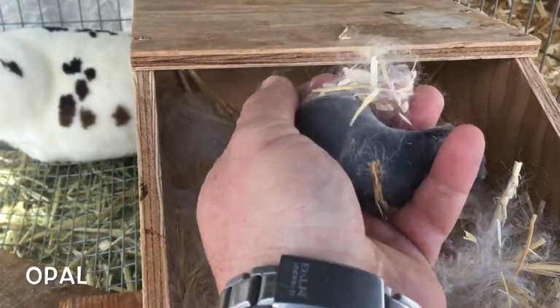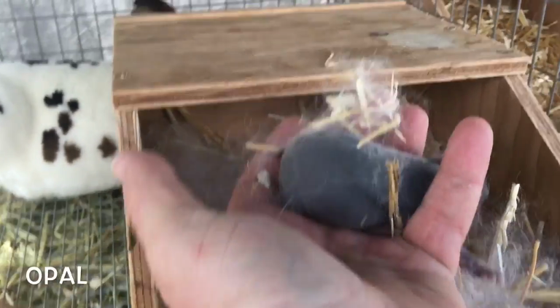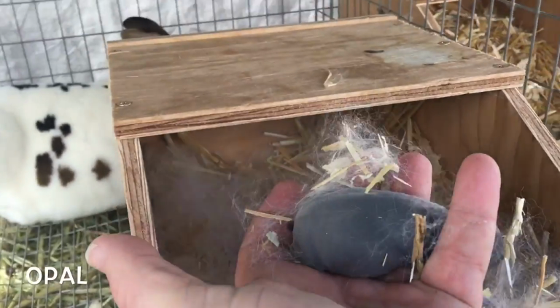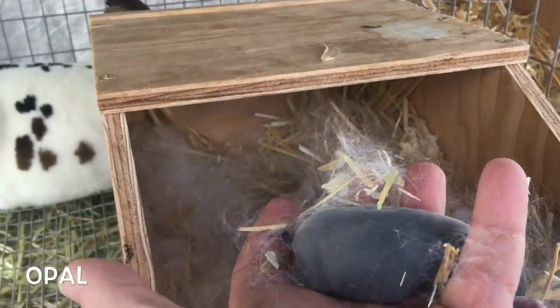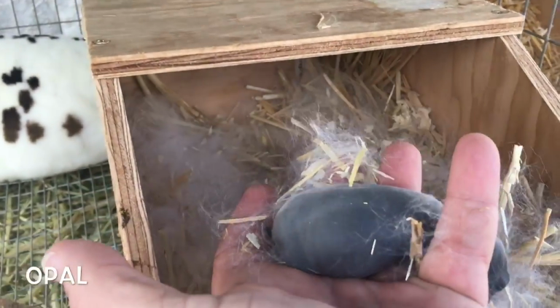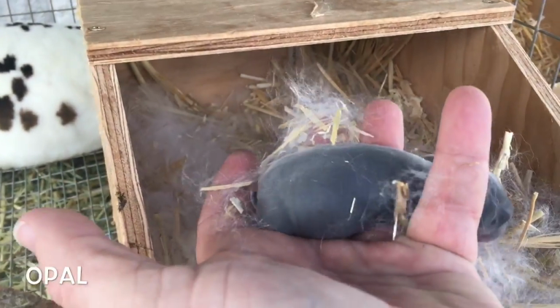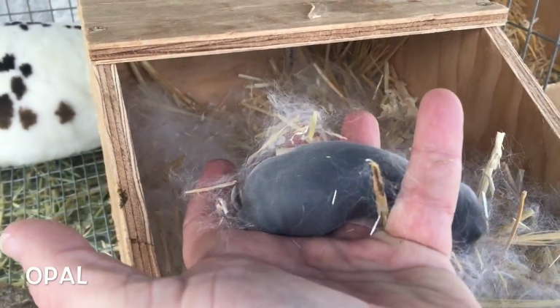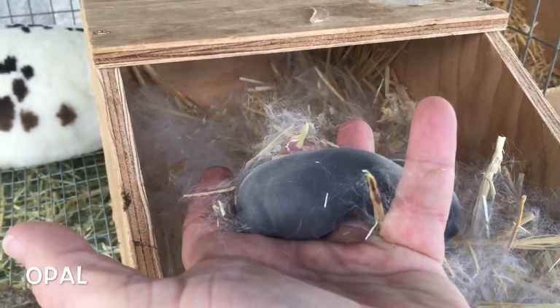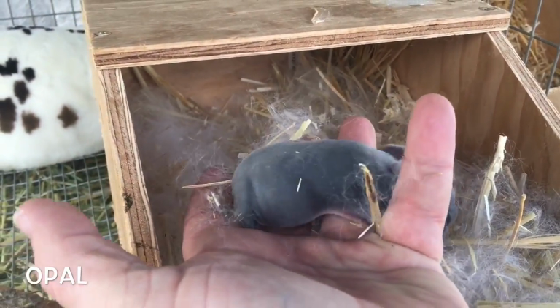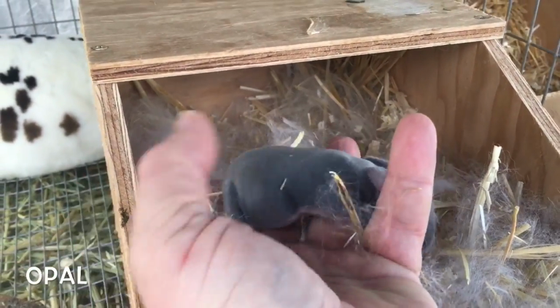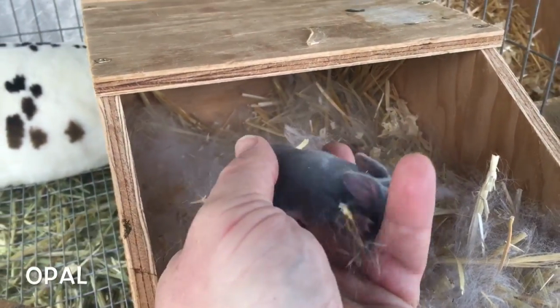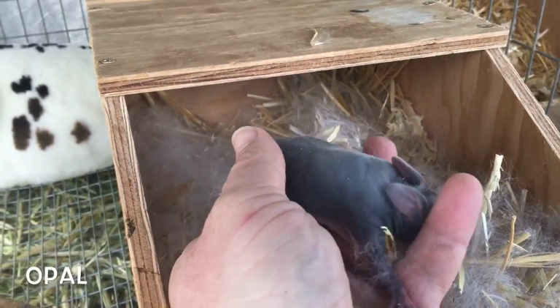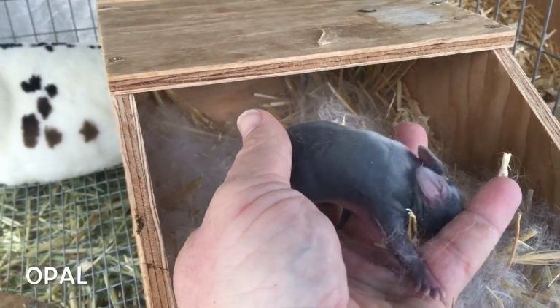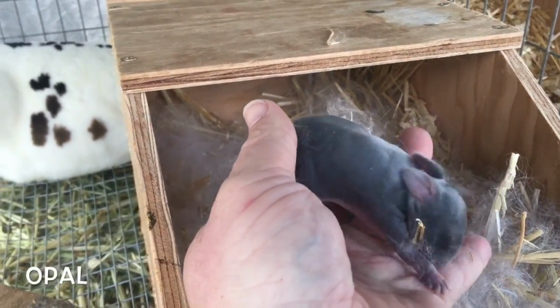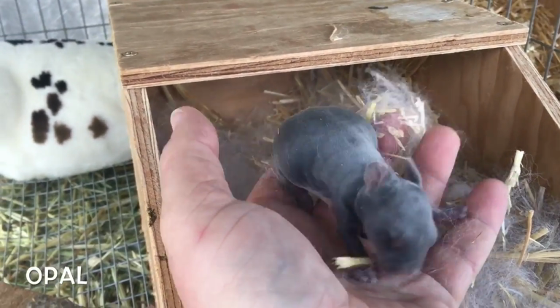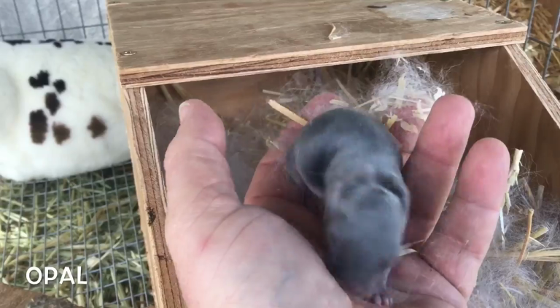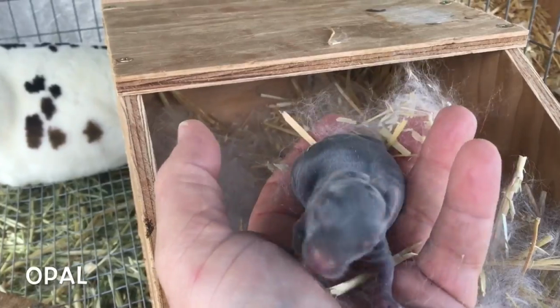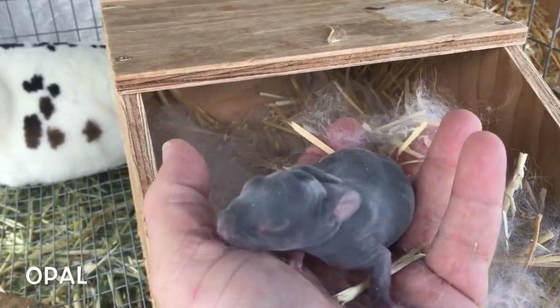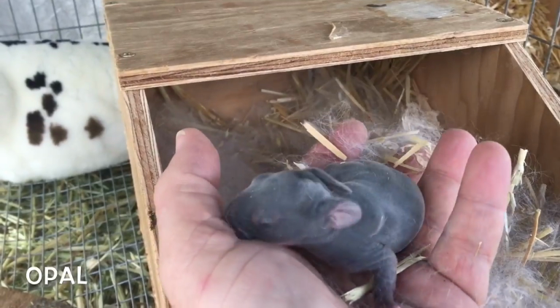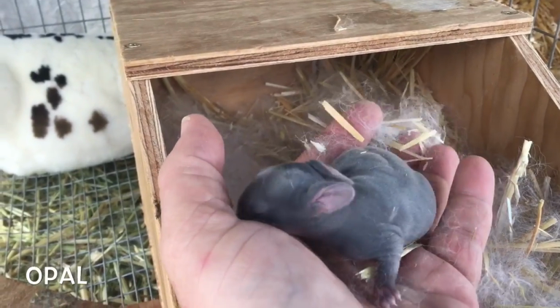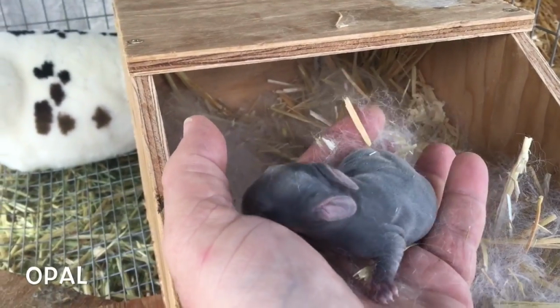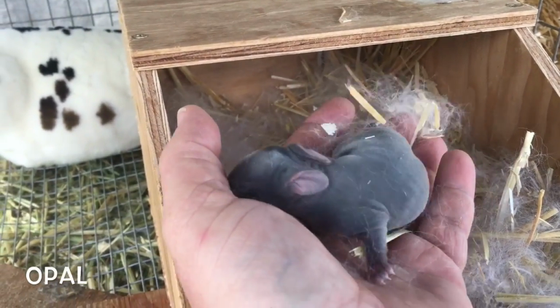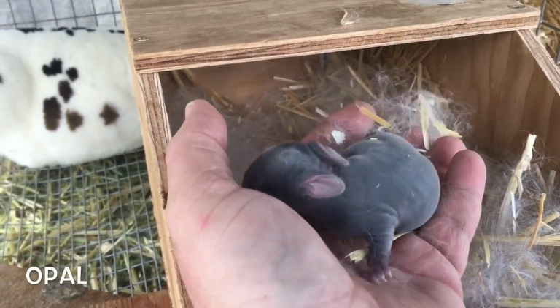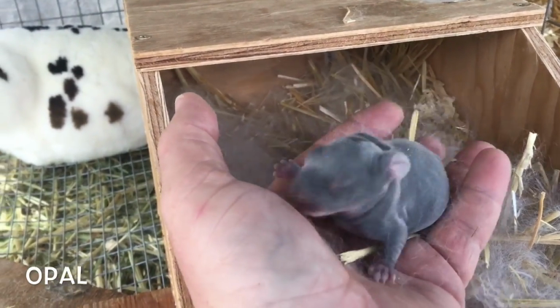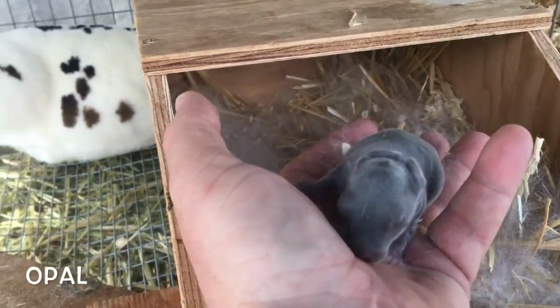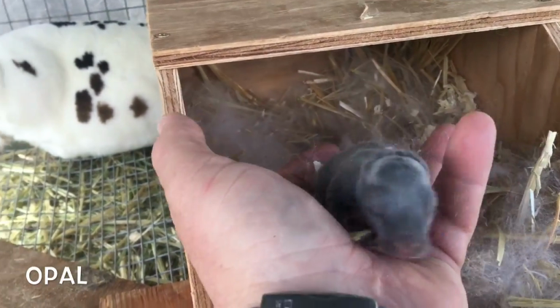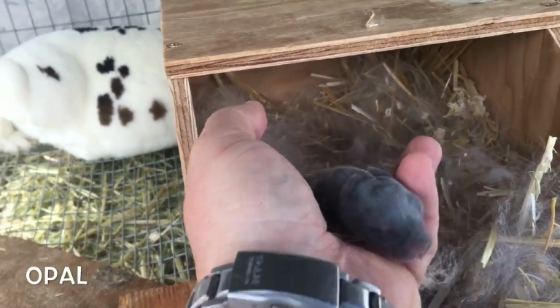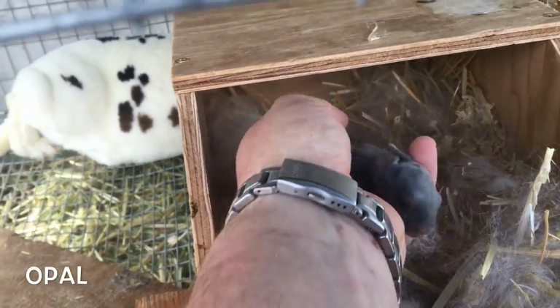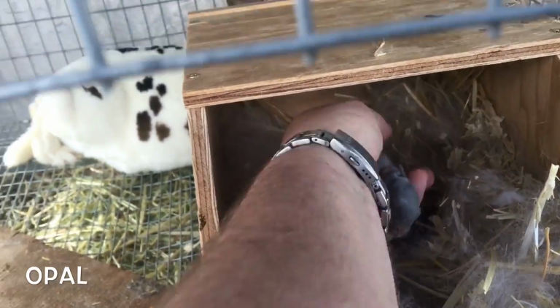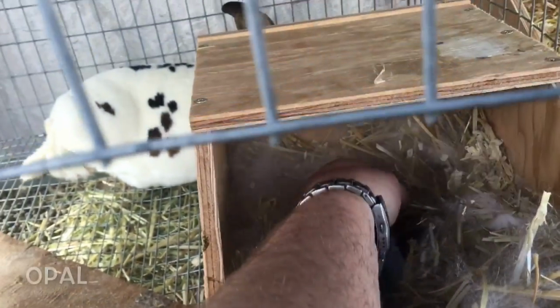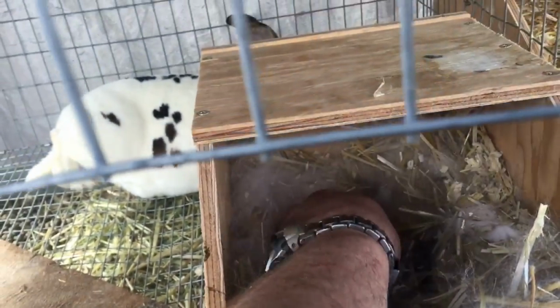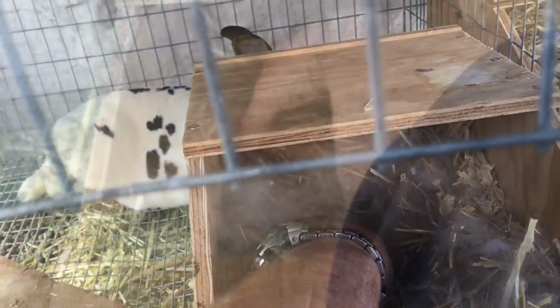This is the opal, and that one's getting food. That one's nice and fat. Oh my goodness, it is nice. That one's beautiful.